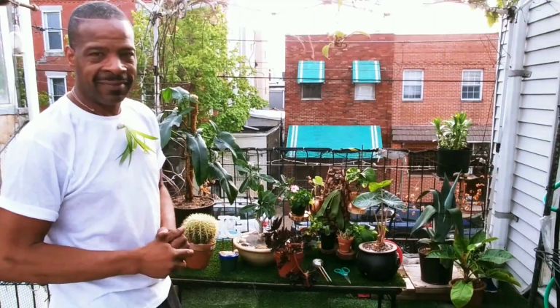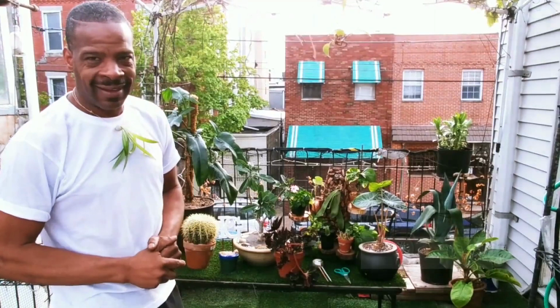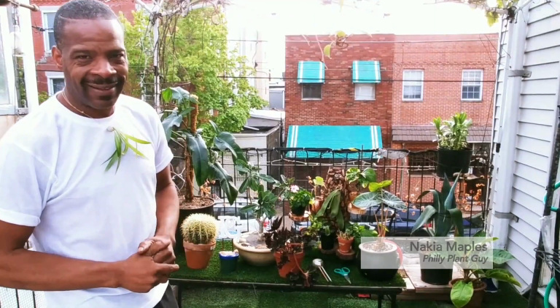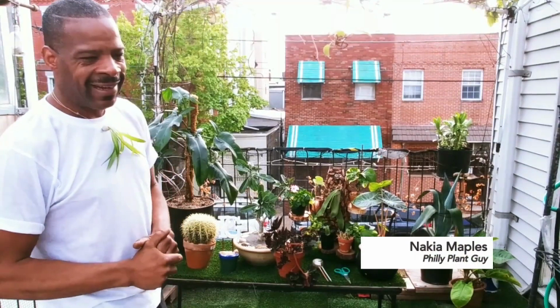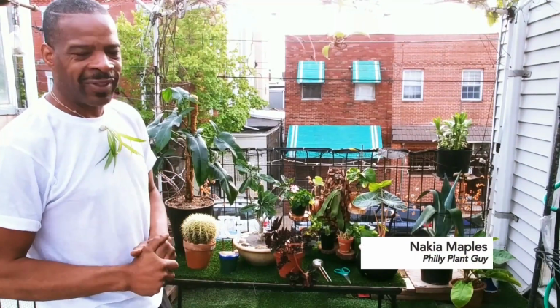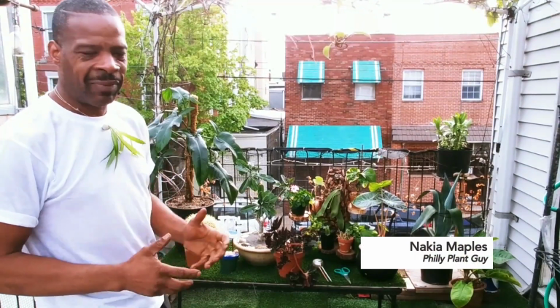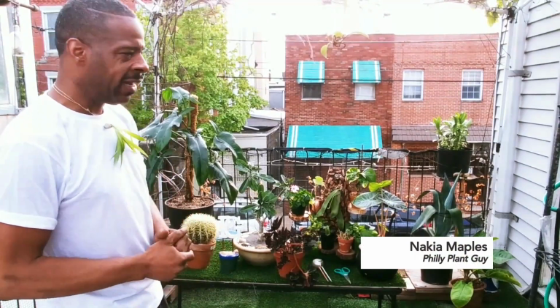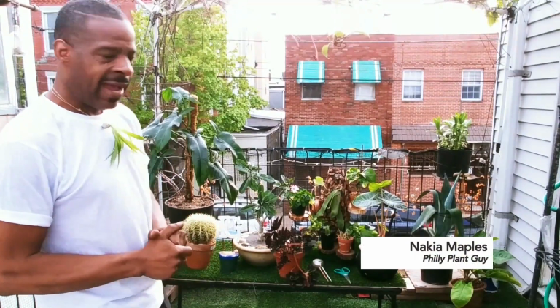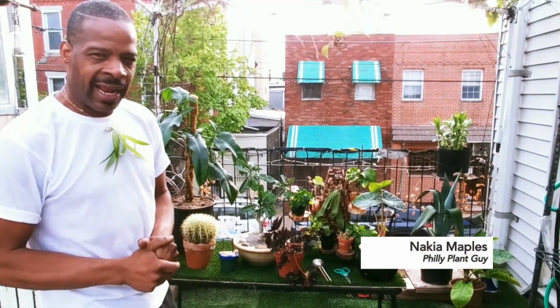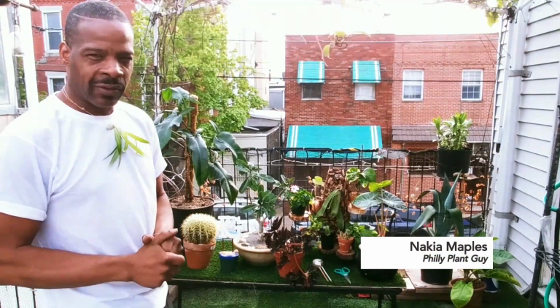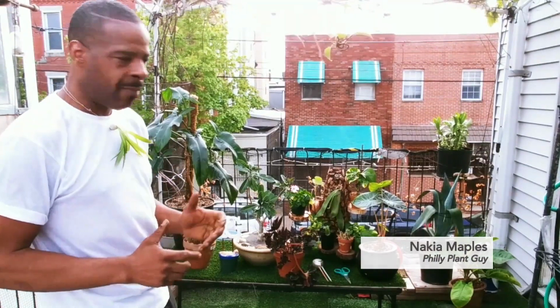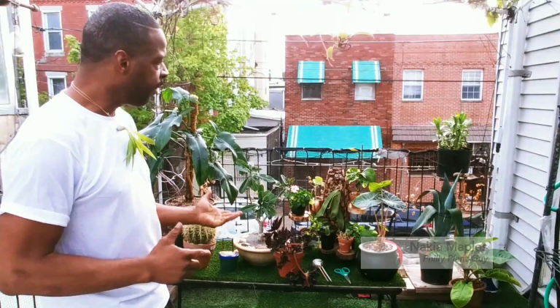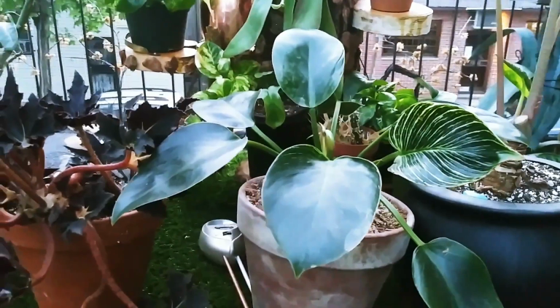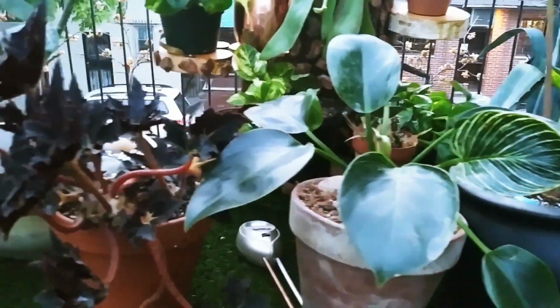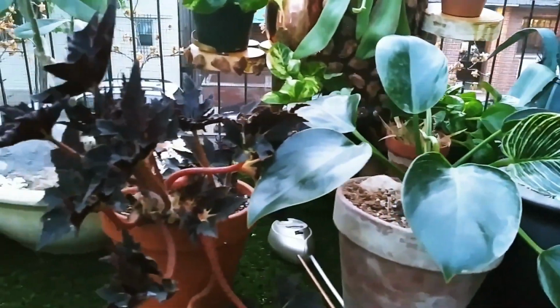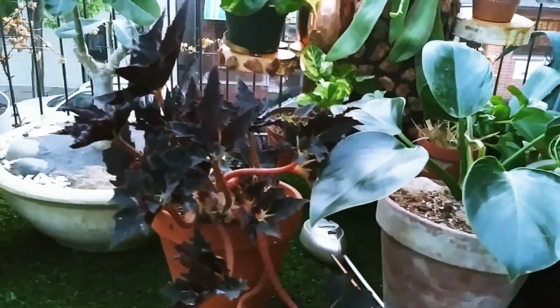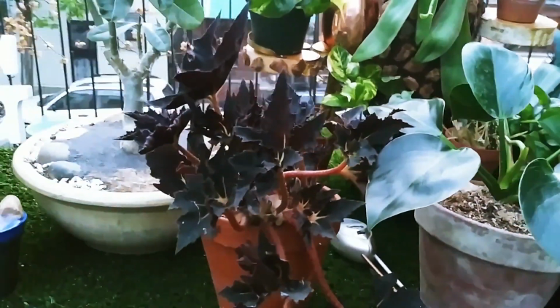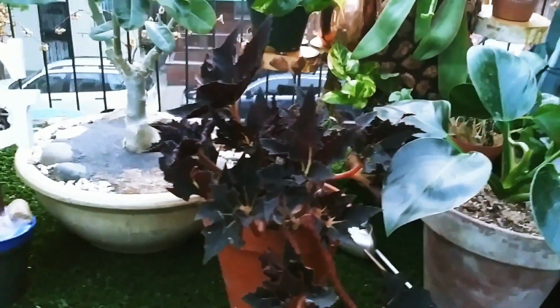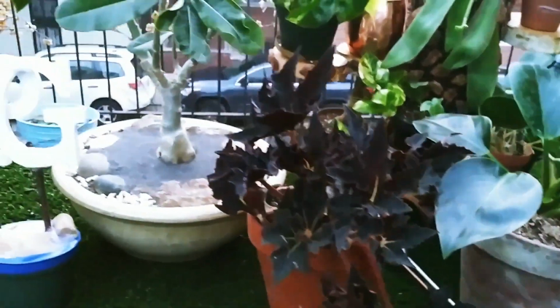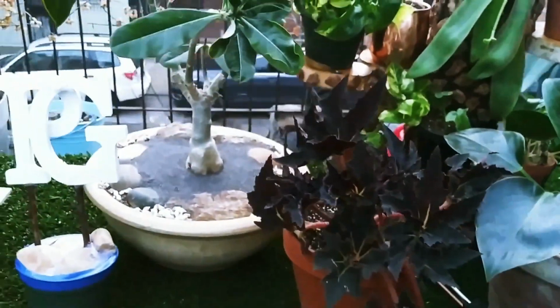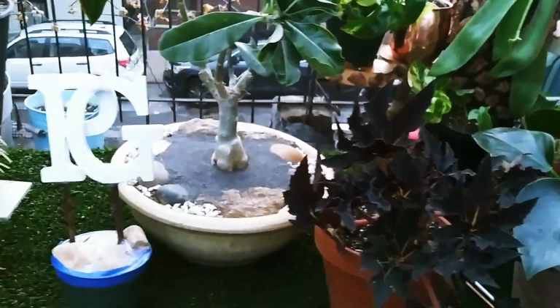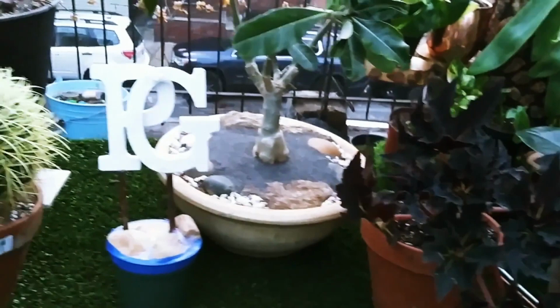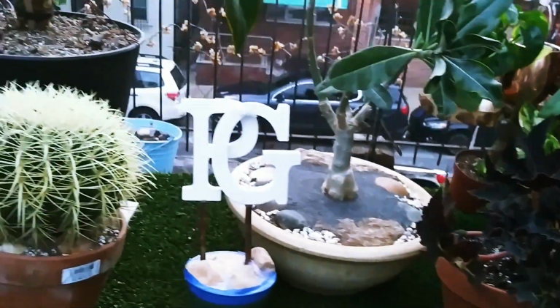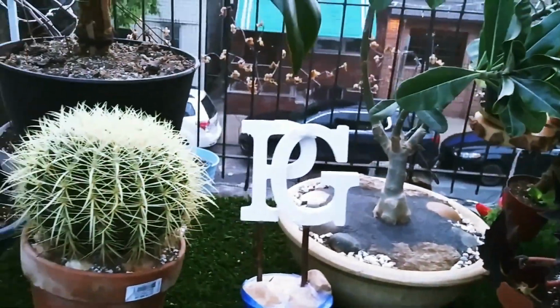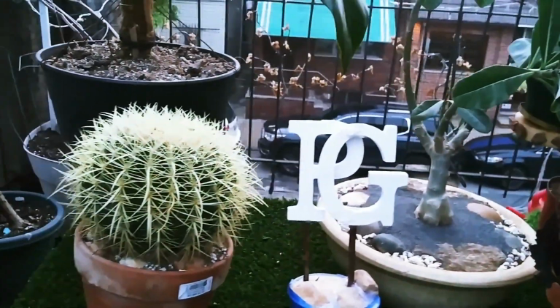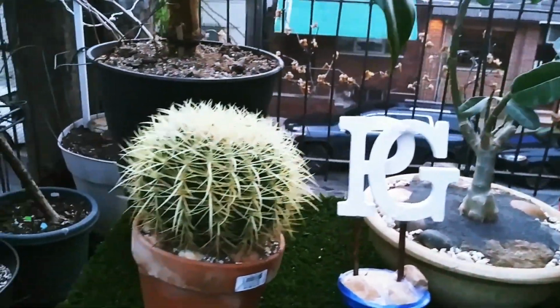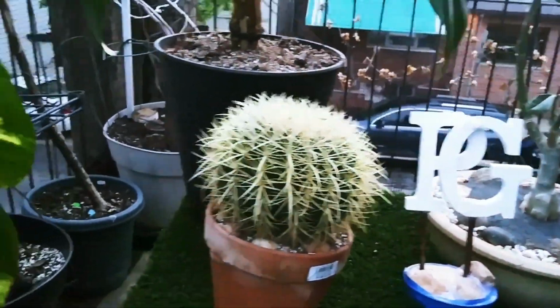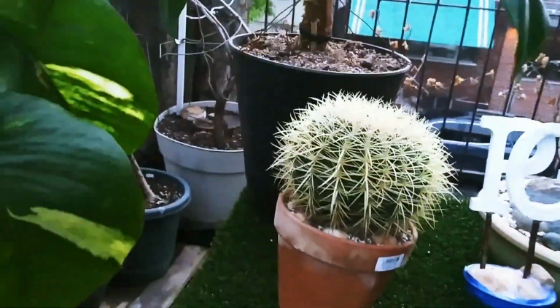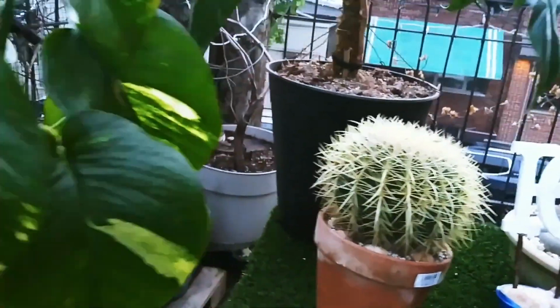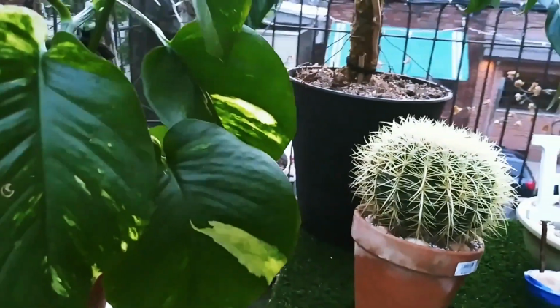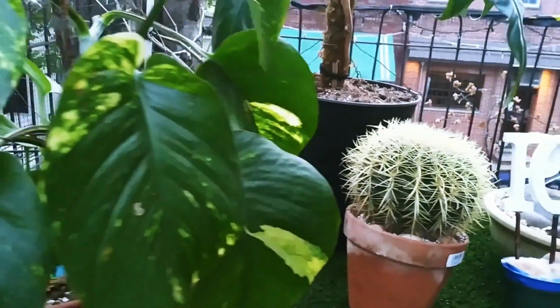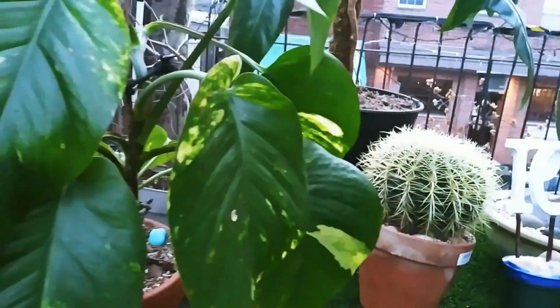Hi, Nakia Maples here, Philly Plant Guy, and today I would like to talk about some of your houseplants, your perennials, and some of your succulents, and re-acclimating them to being outdoors for spring and summer.